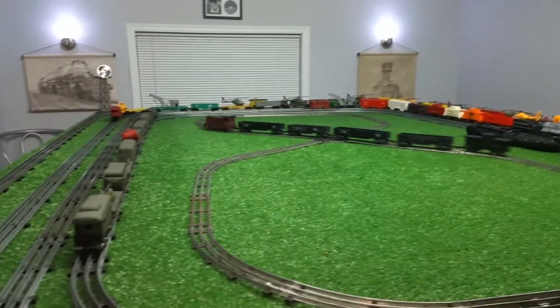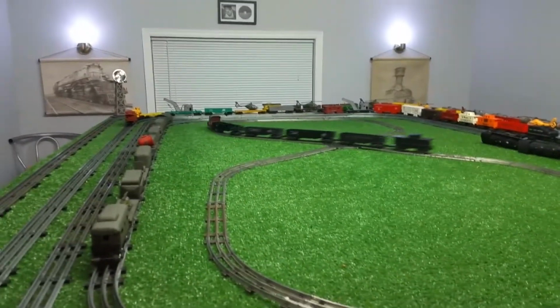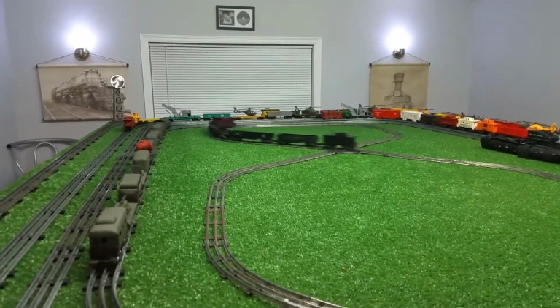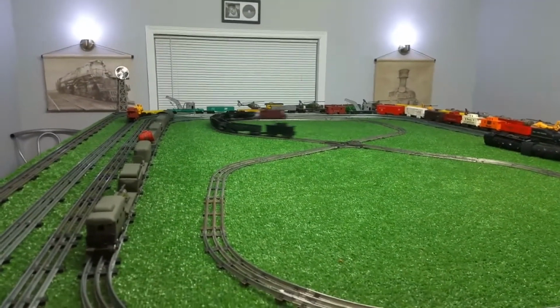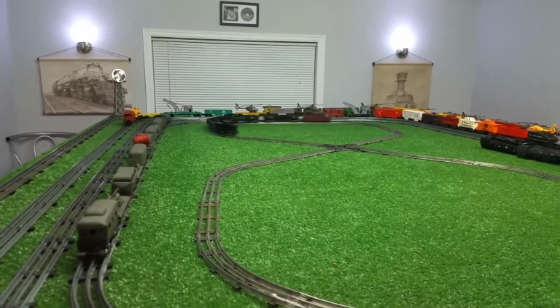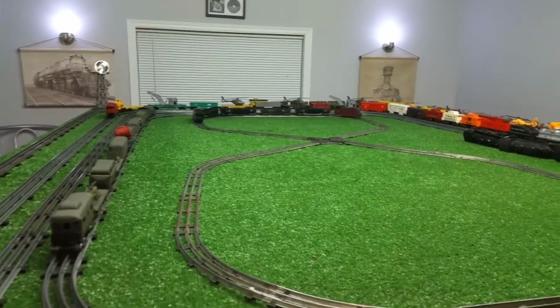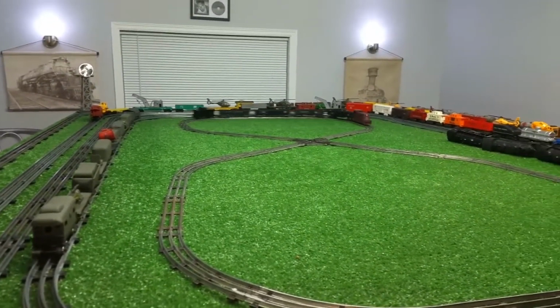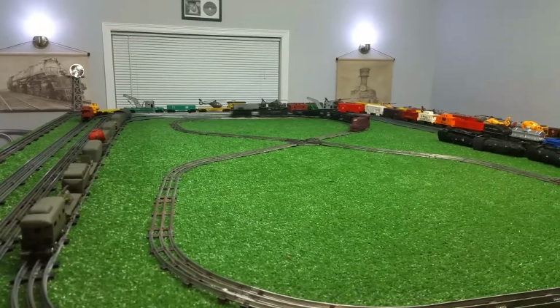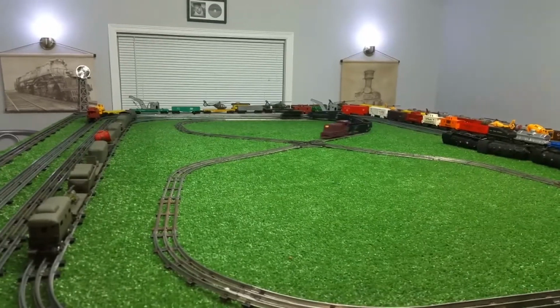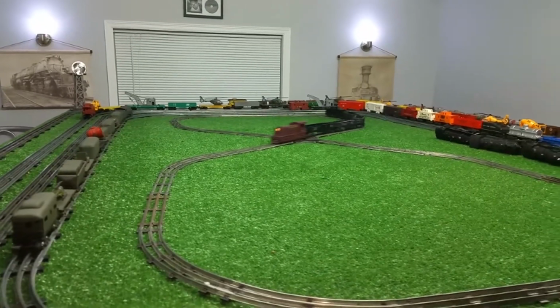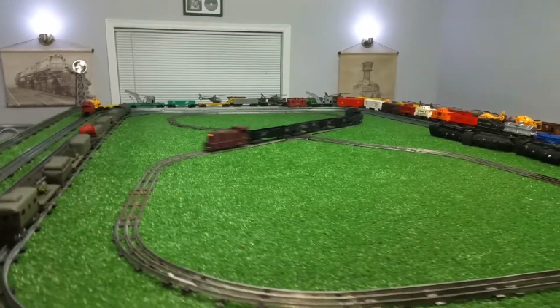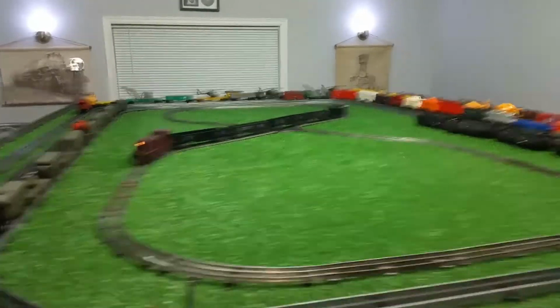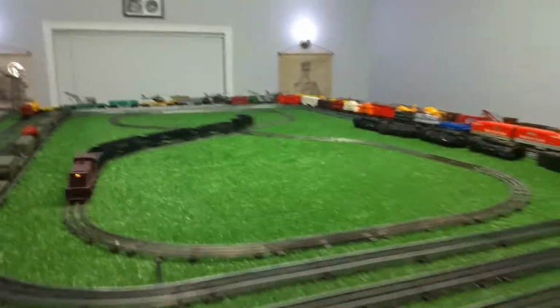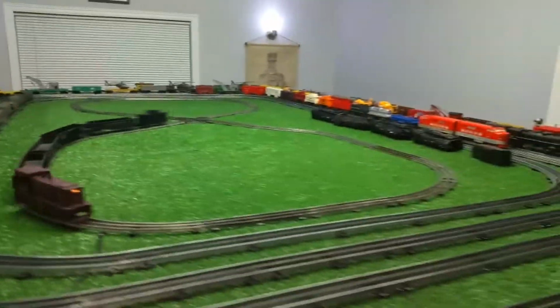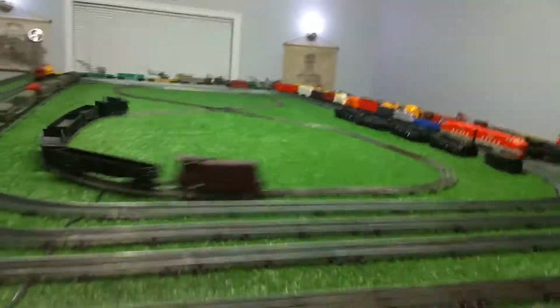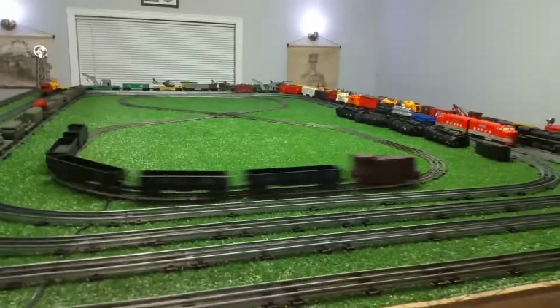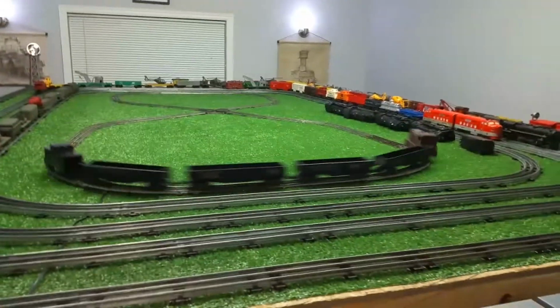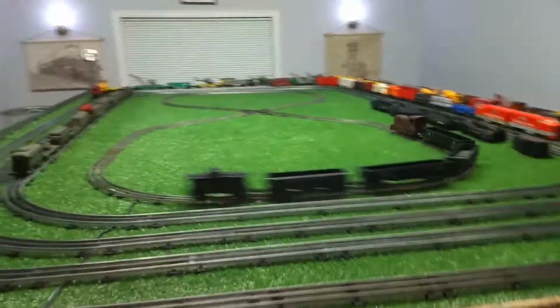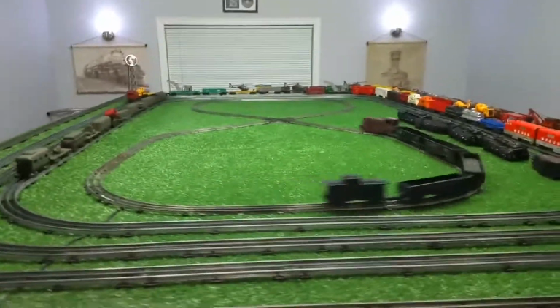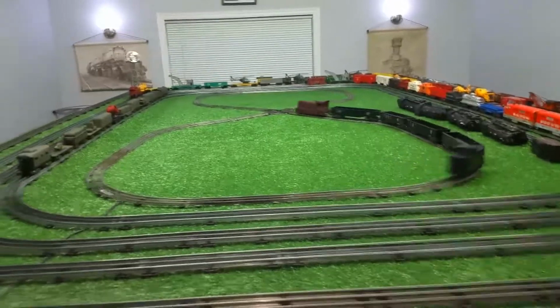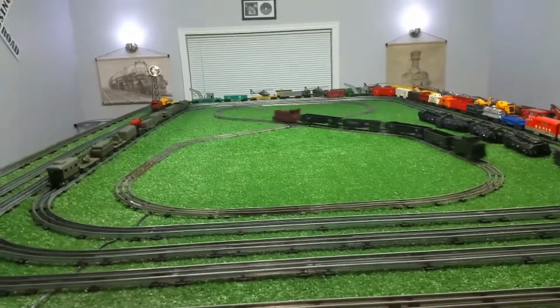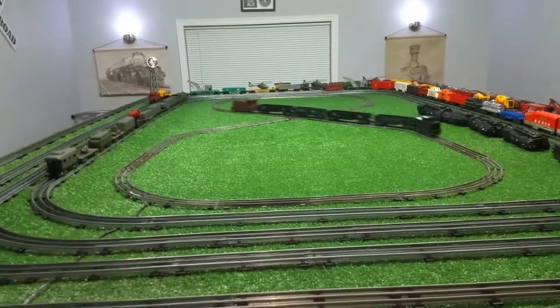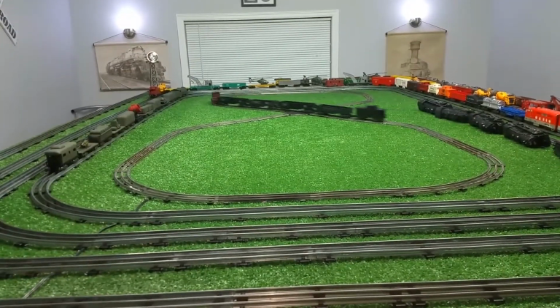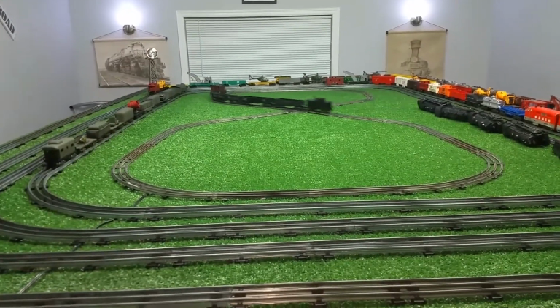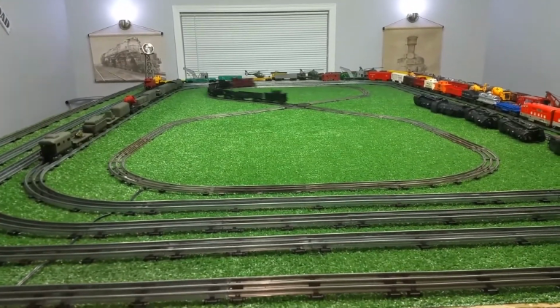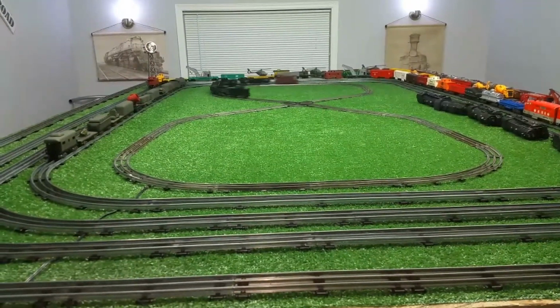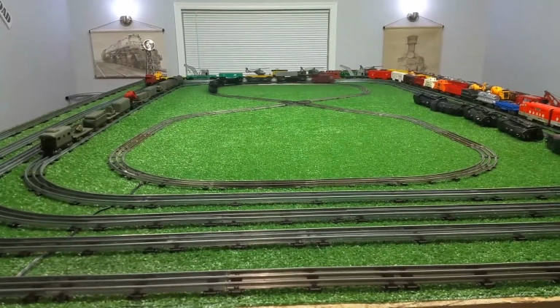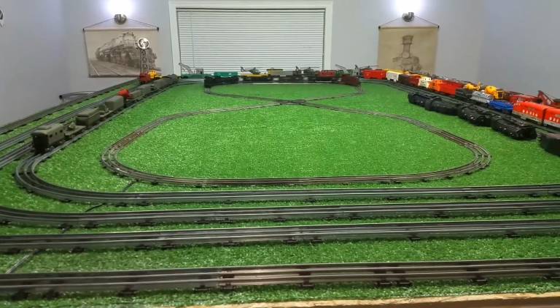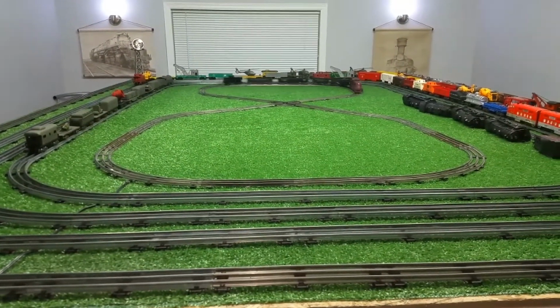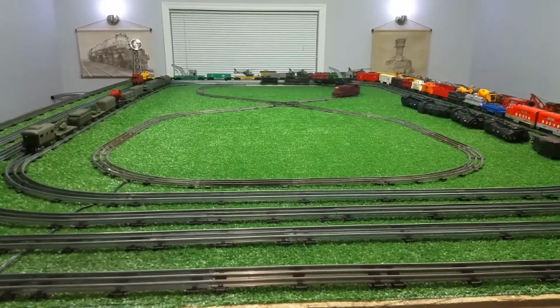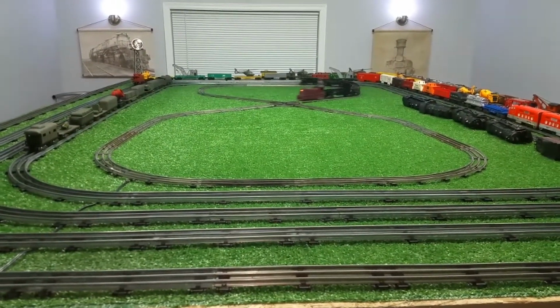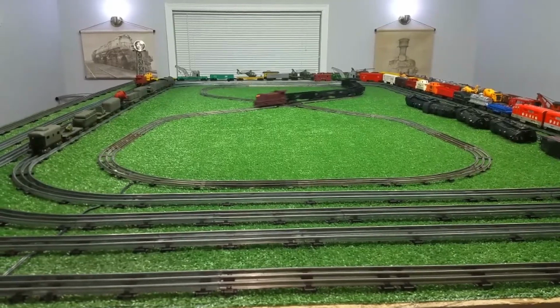I'll probably get up on the table tomorrow and actually straighten this out, get it centered on the table. But it runs well, it looks nice, and it's completely original. This is old original Mark's track.